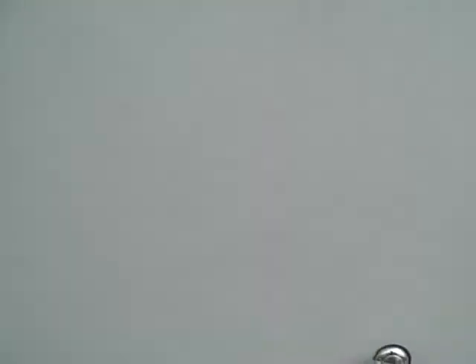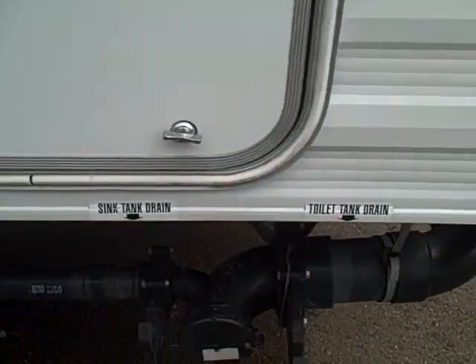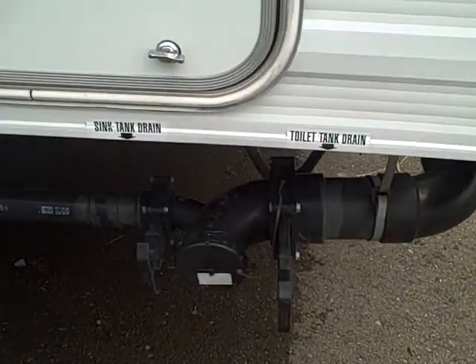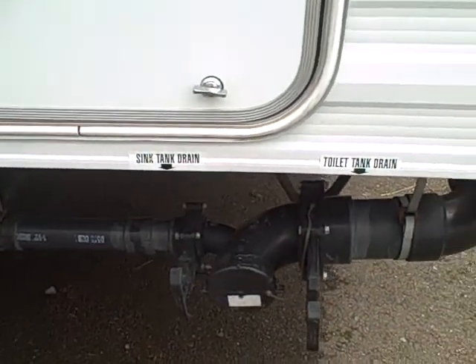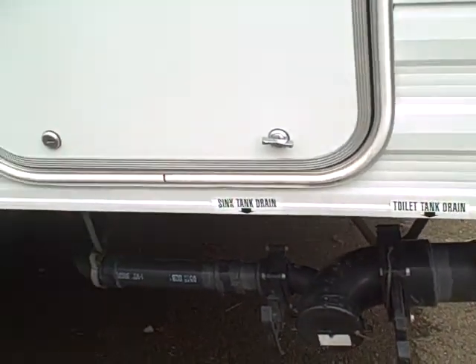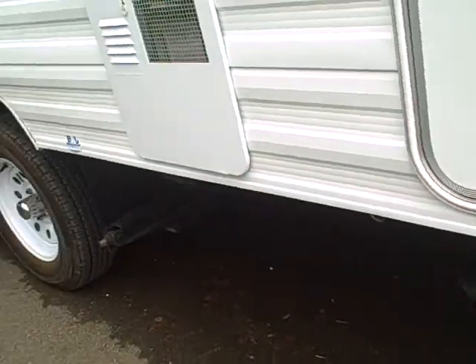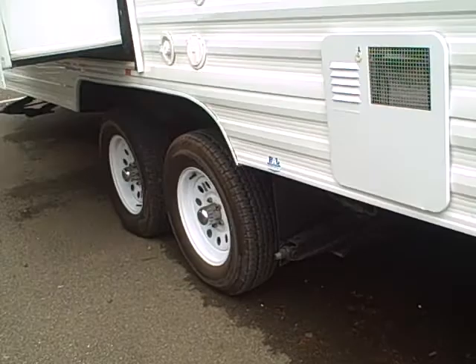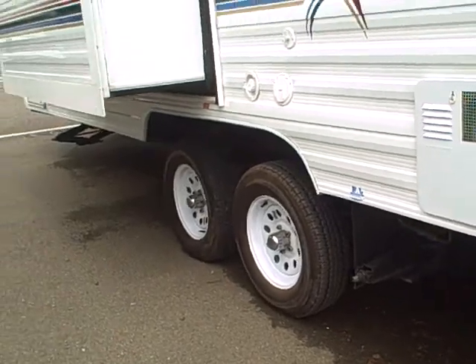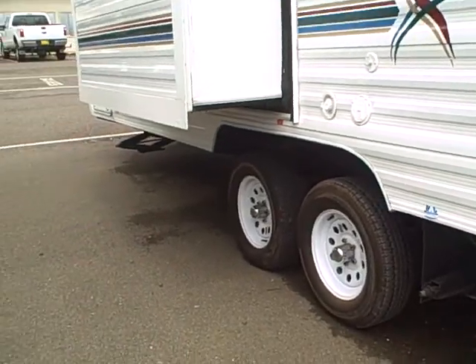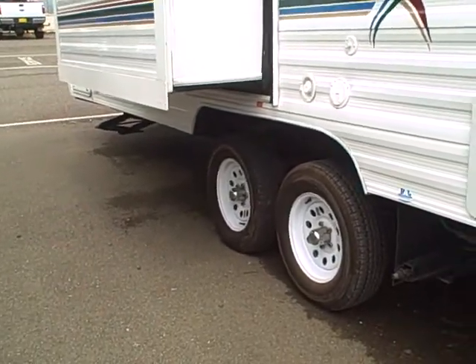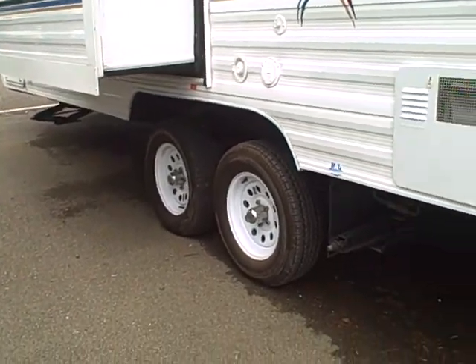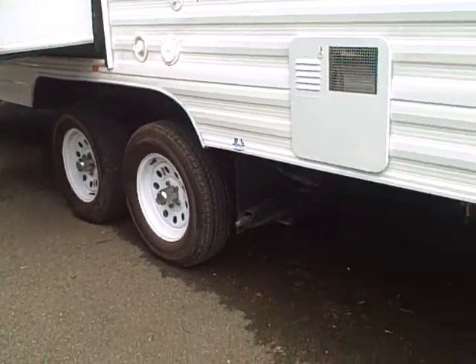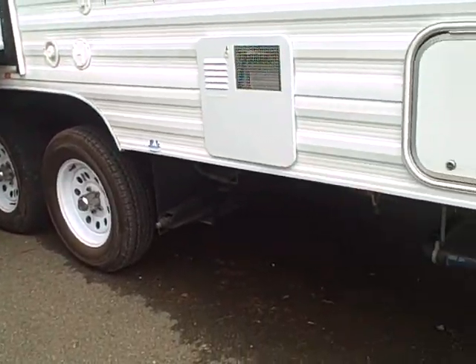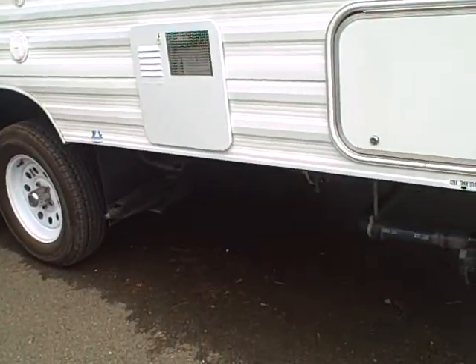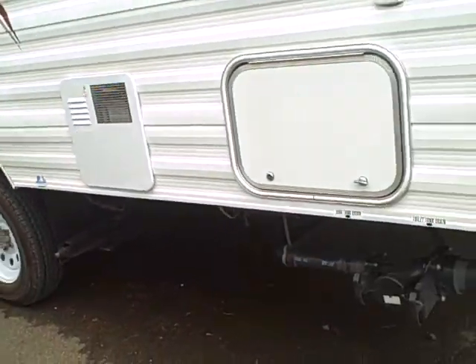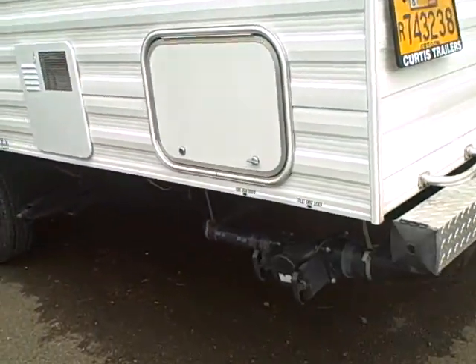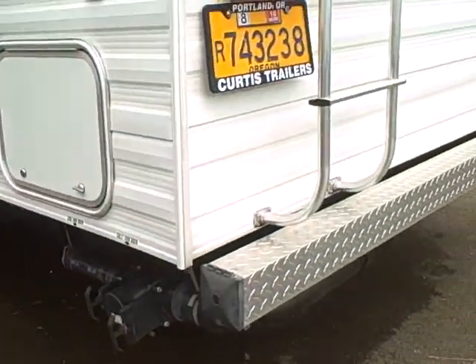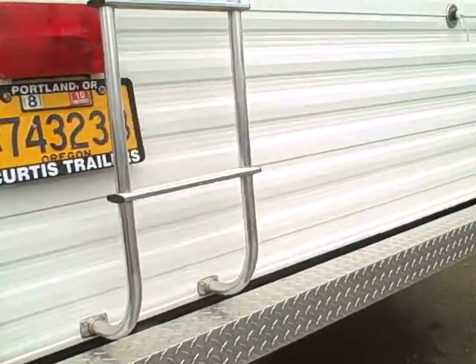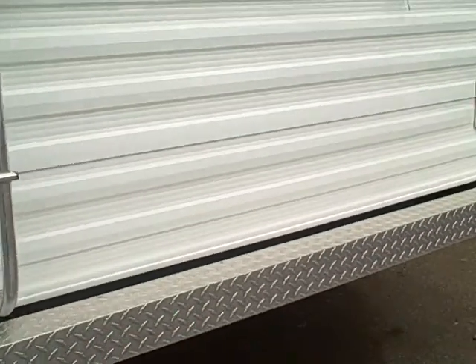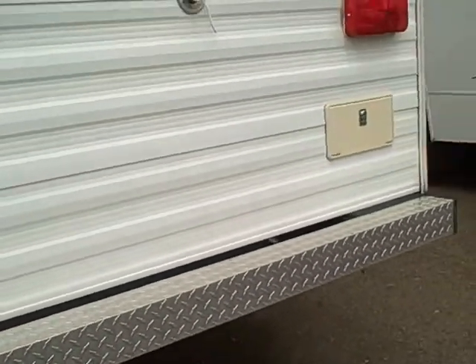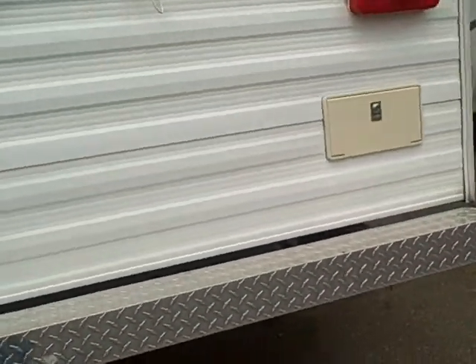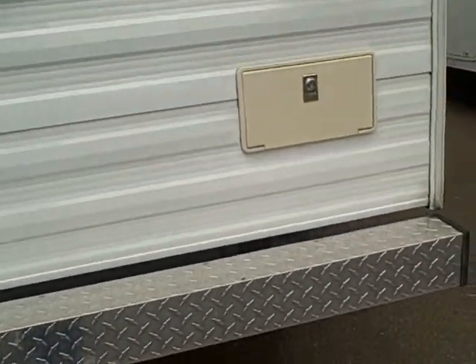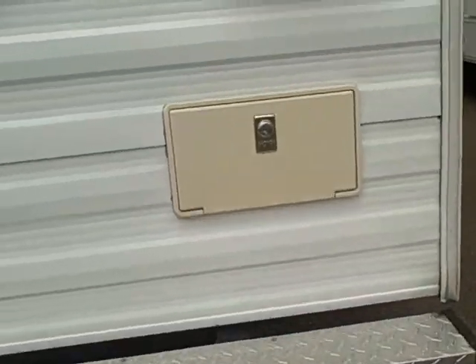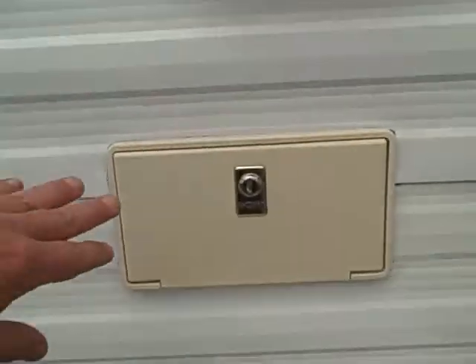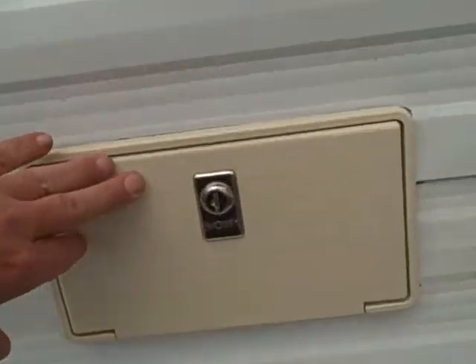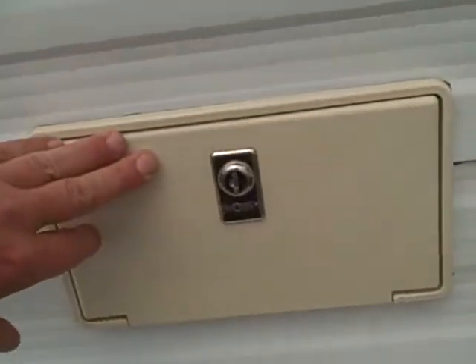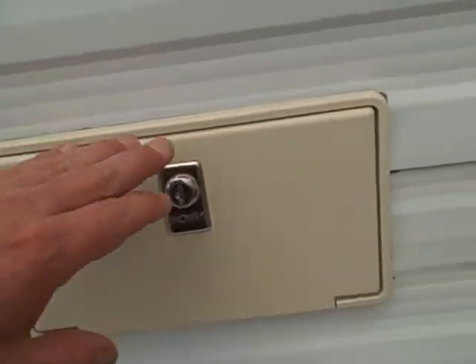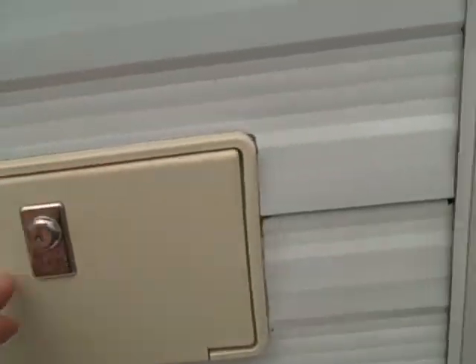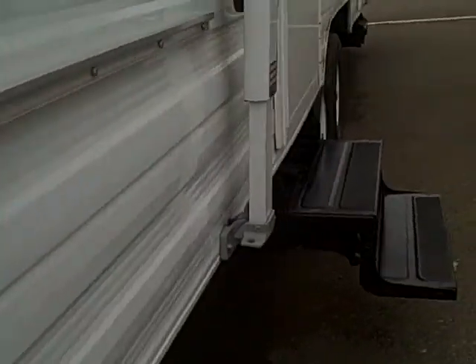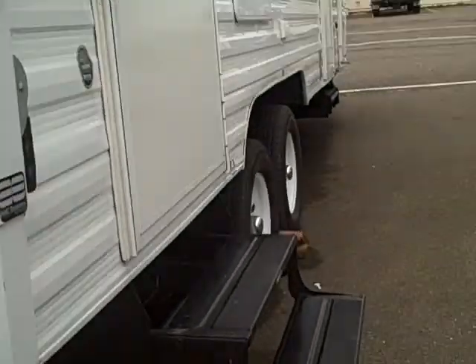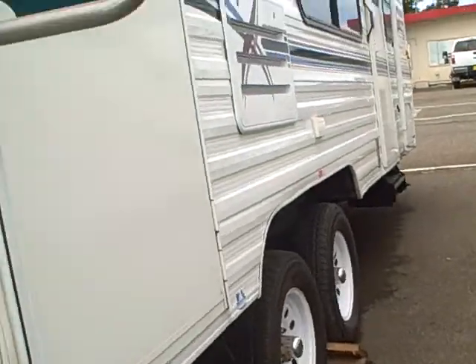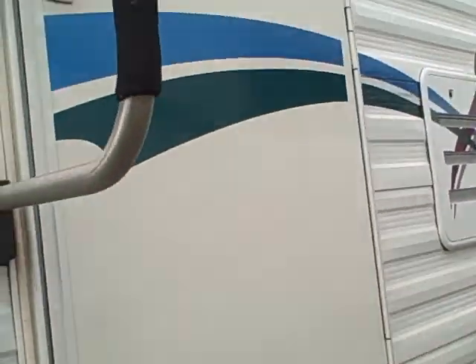Access to your plumbing — your drains are right here, easy to get to. You'll notice we've got good ground clearance on this, so if you do want to go off road, you don't have to worry about tearing any of your plumbing out. The outside shower here is great for clean up, cleaning fish, muddy feet, that sort of thing.